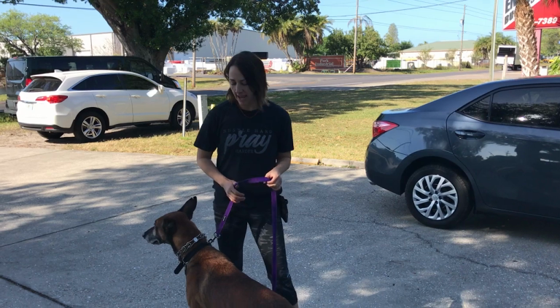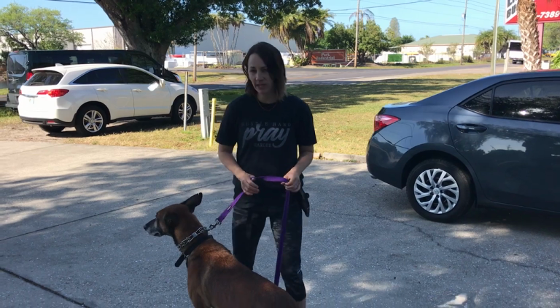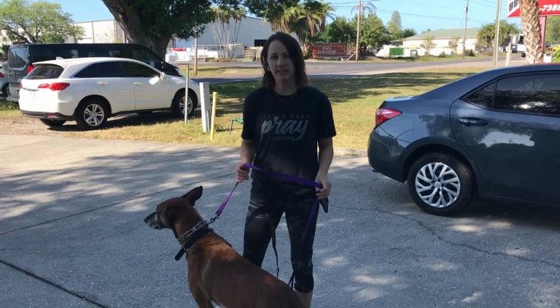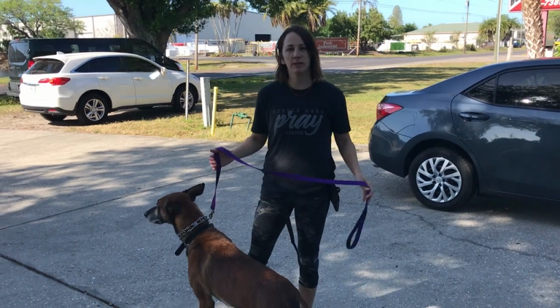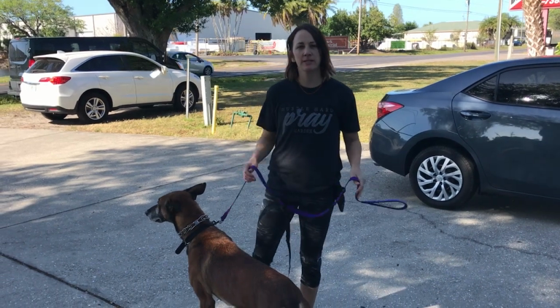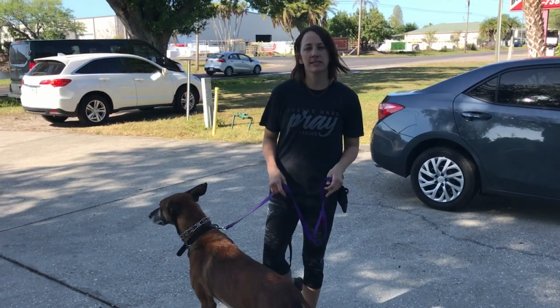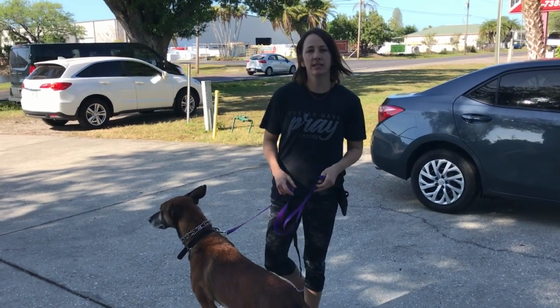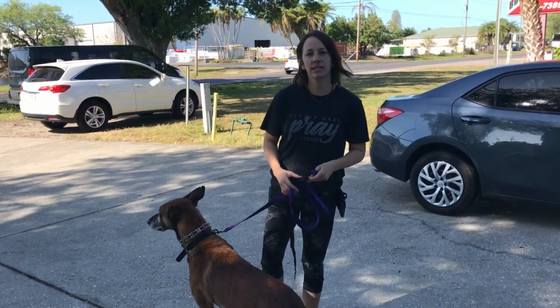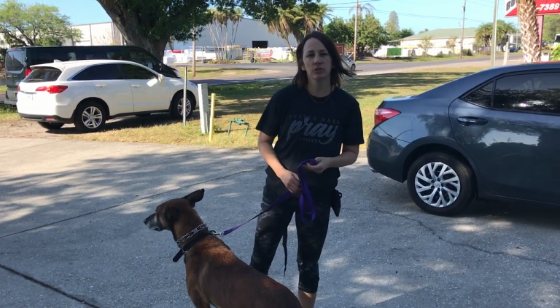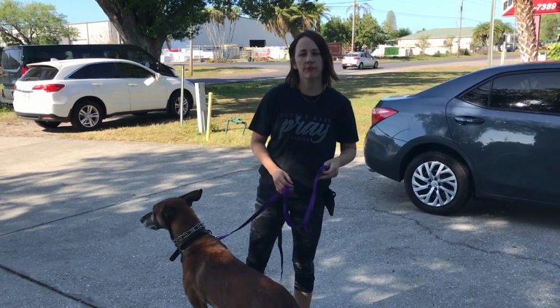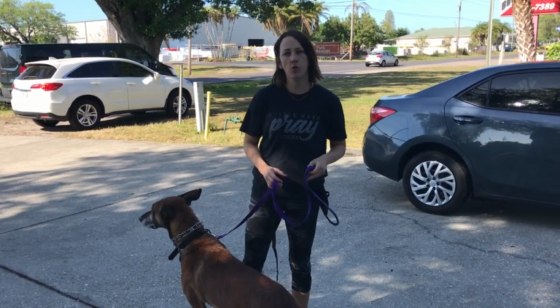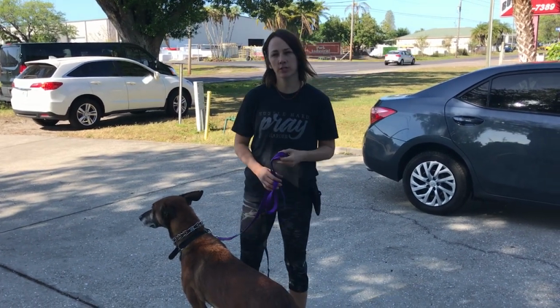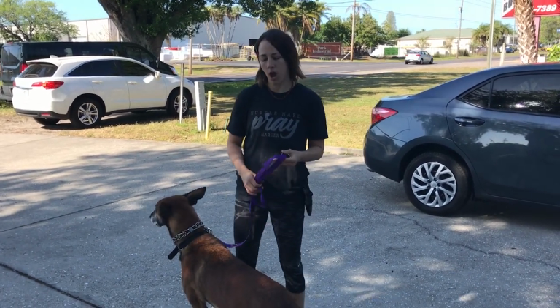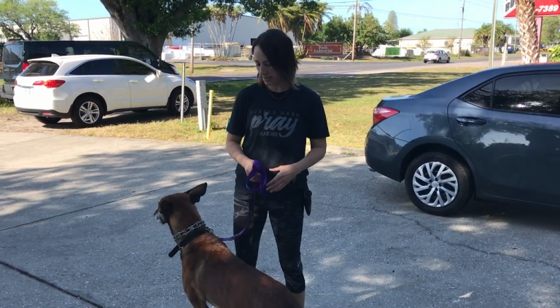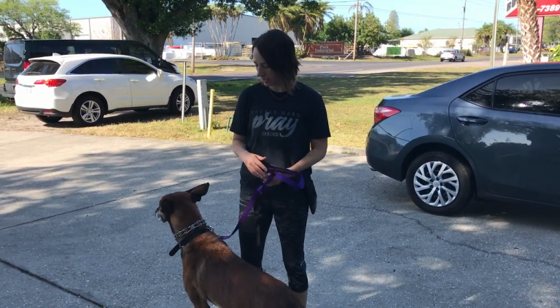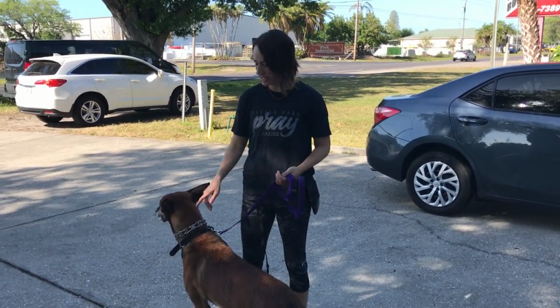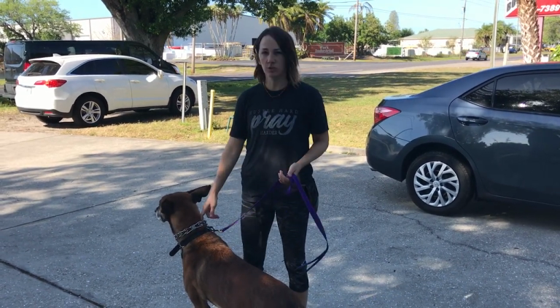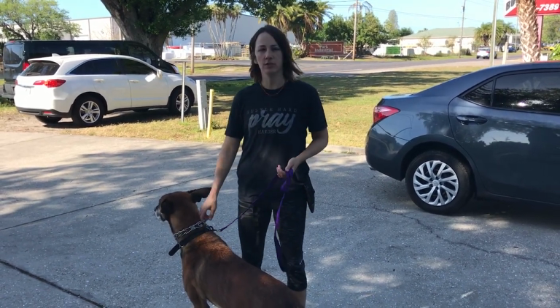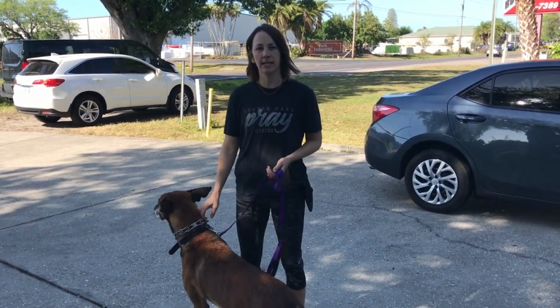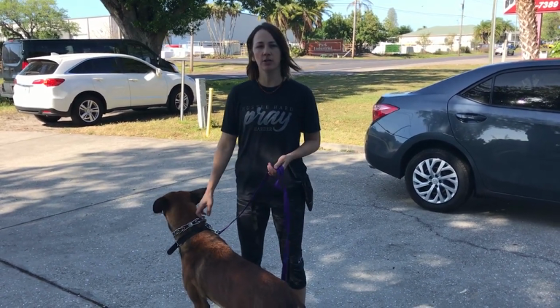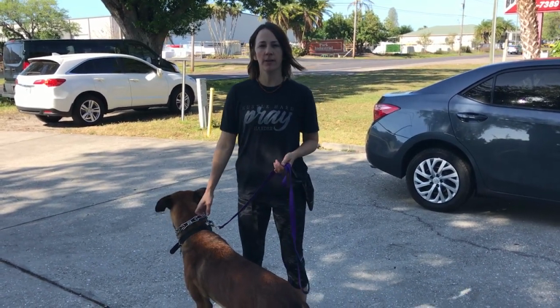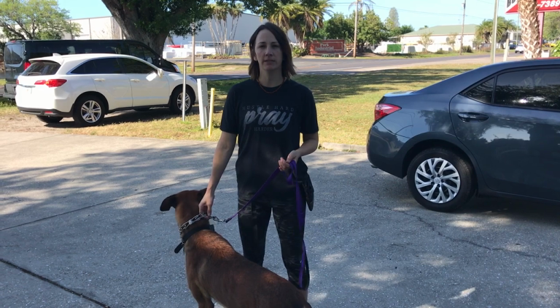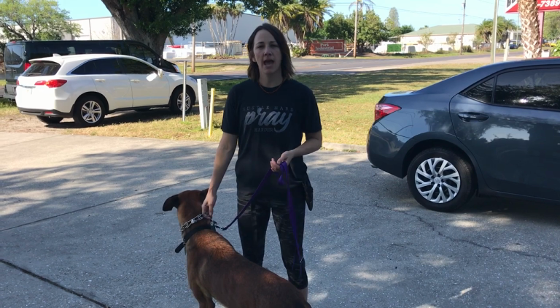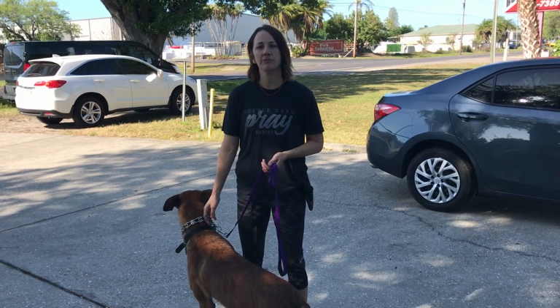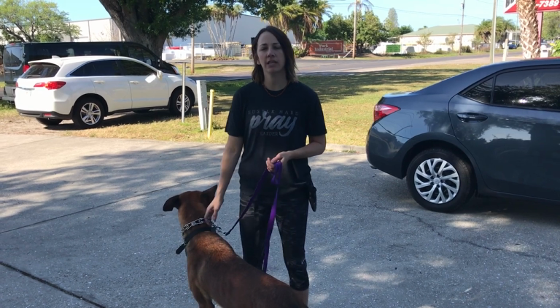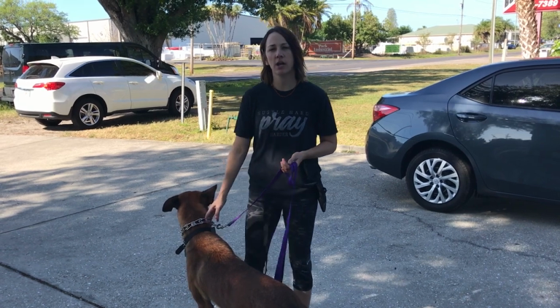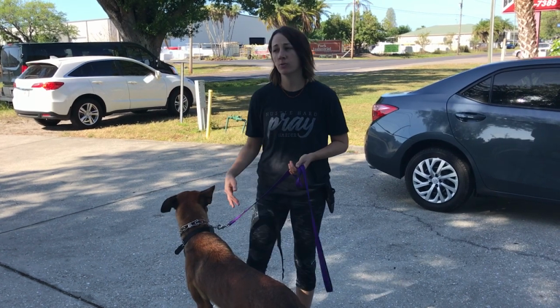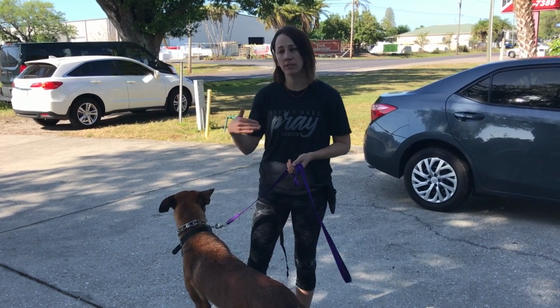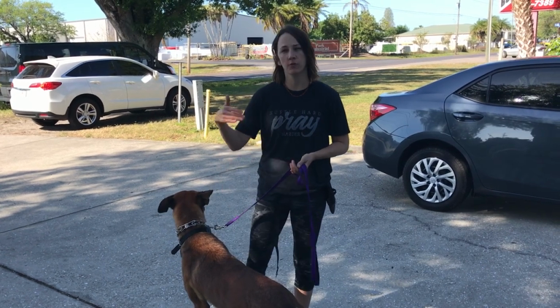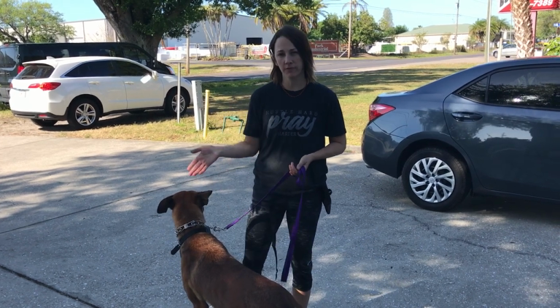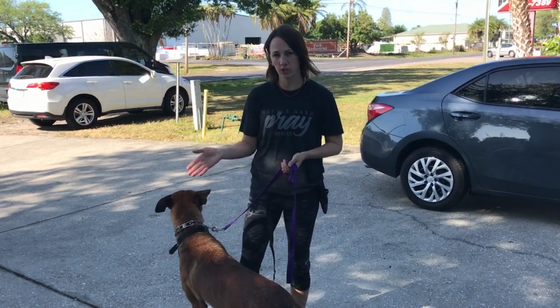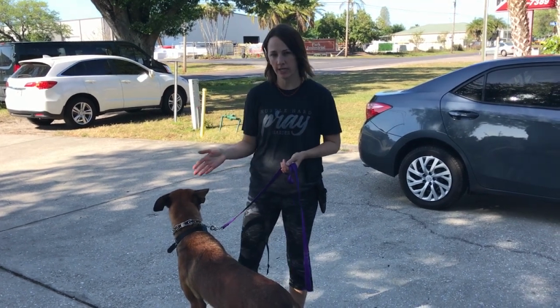Today we're going to talk about dogs that continually forge on their leash doing the heel command after they've graduated the full service training.